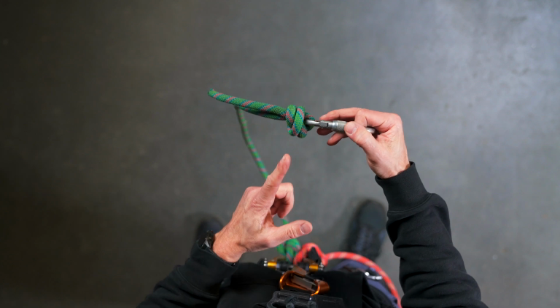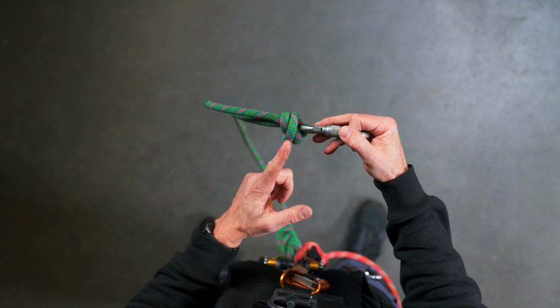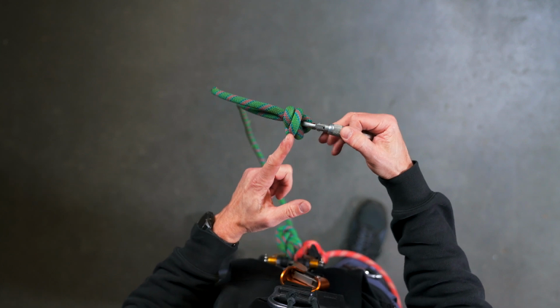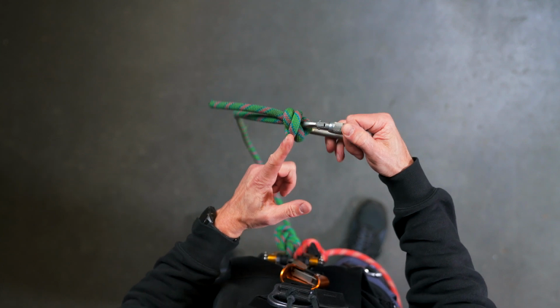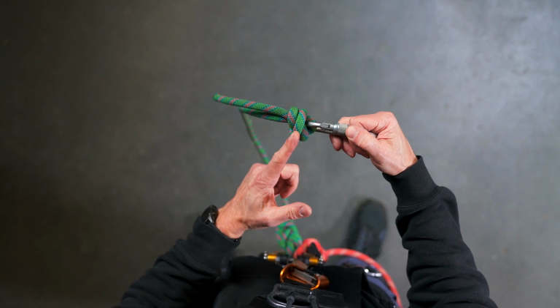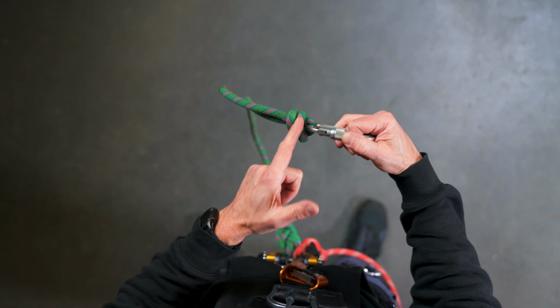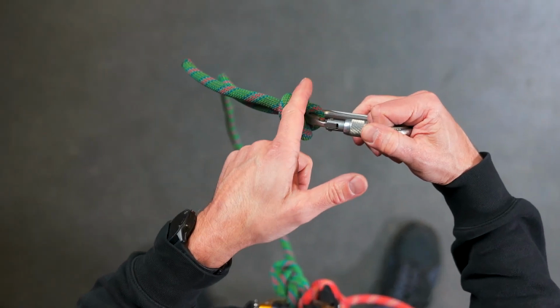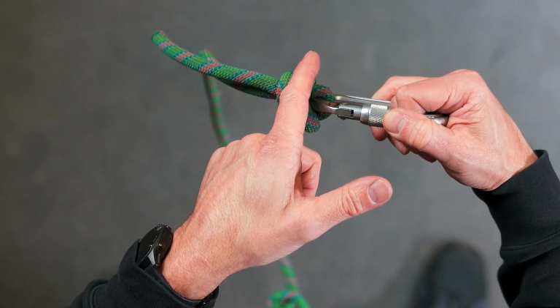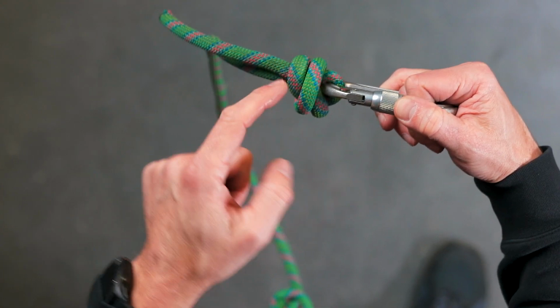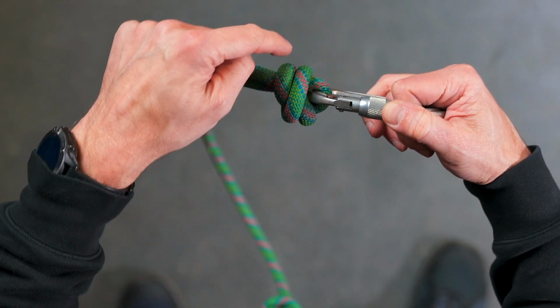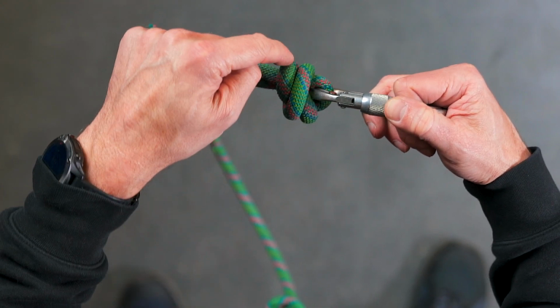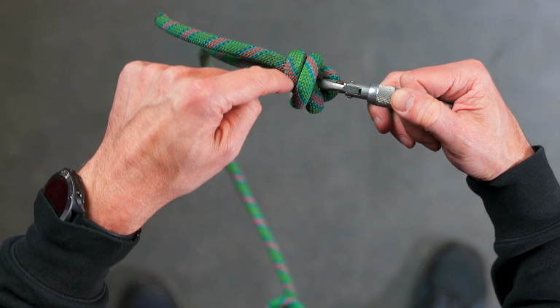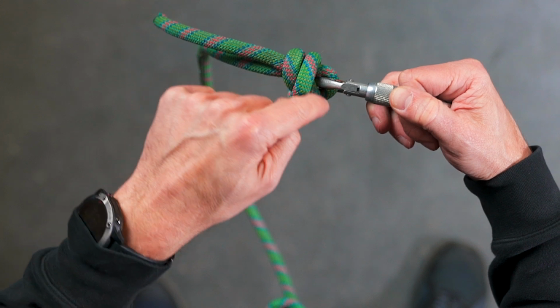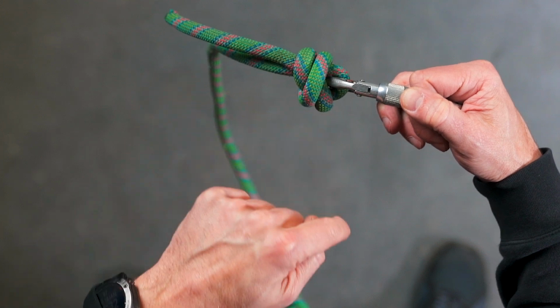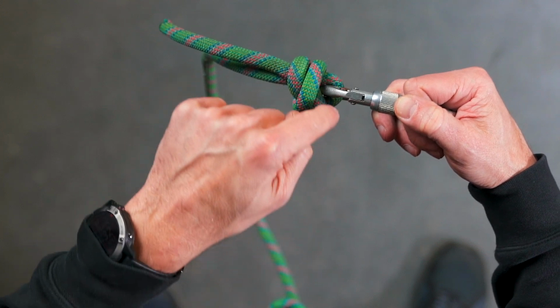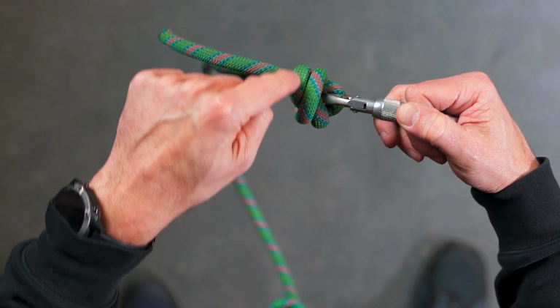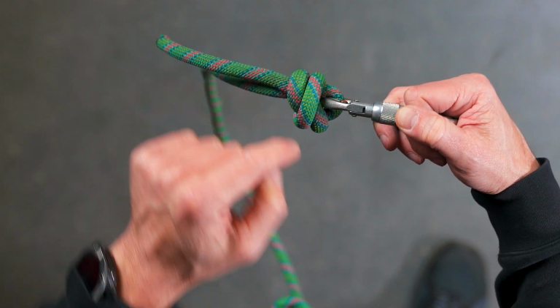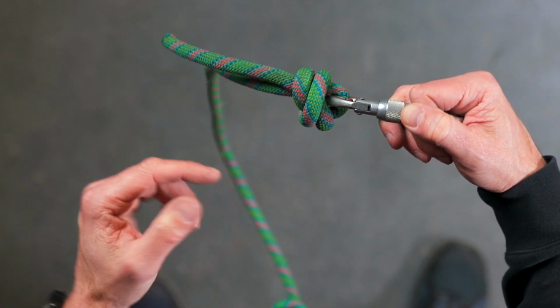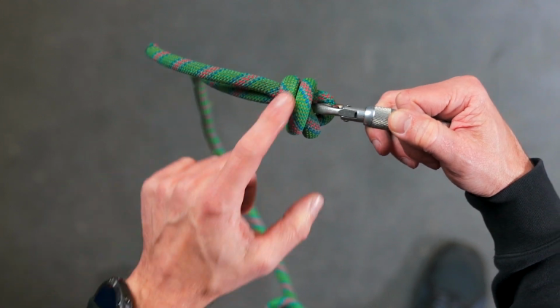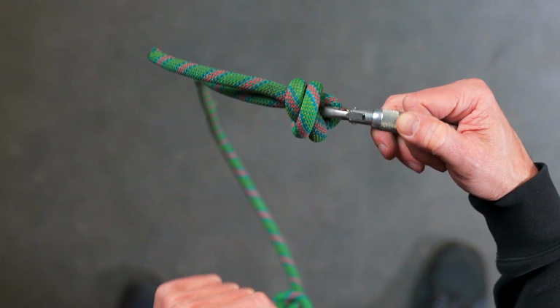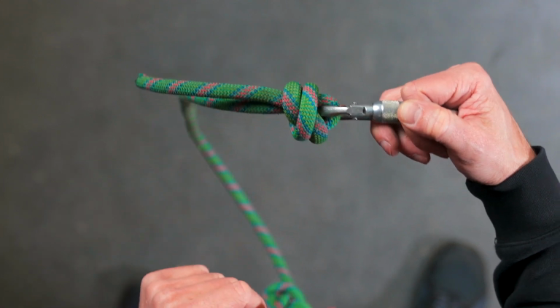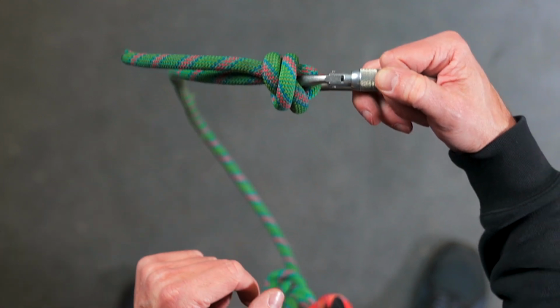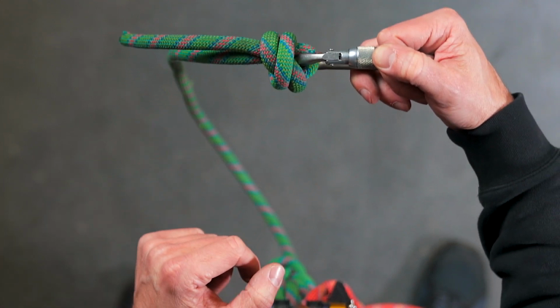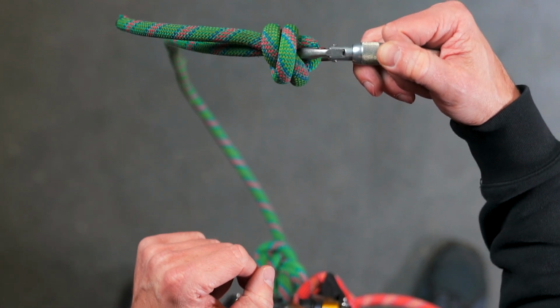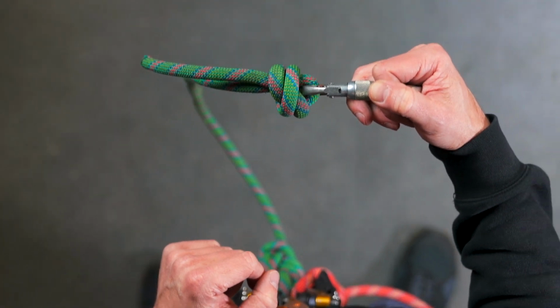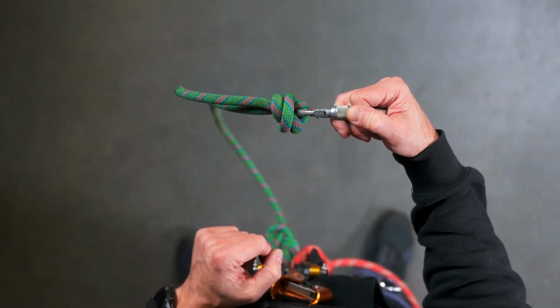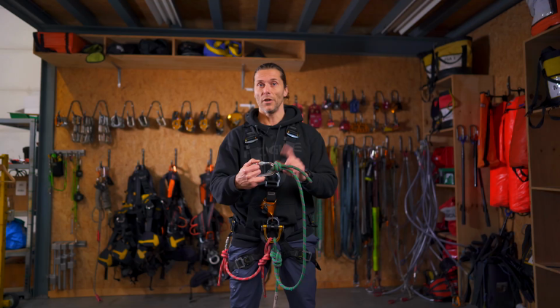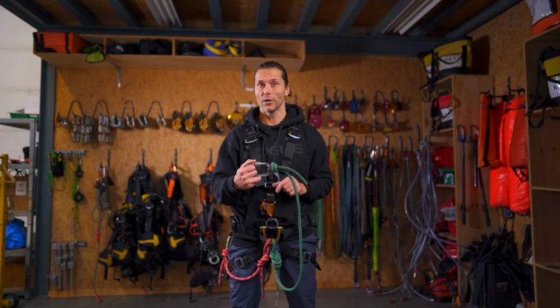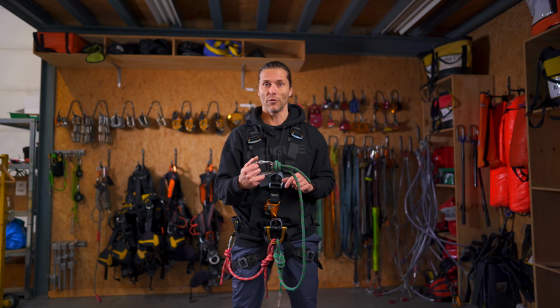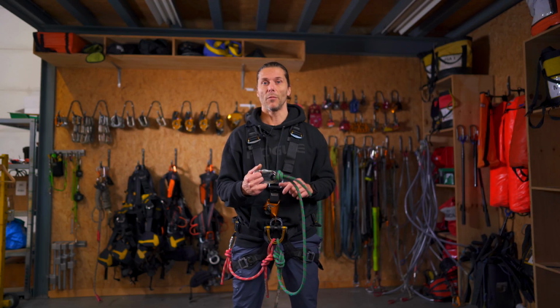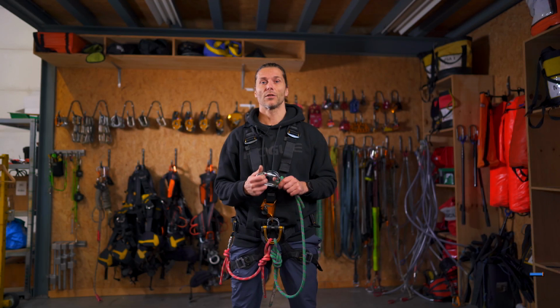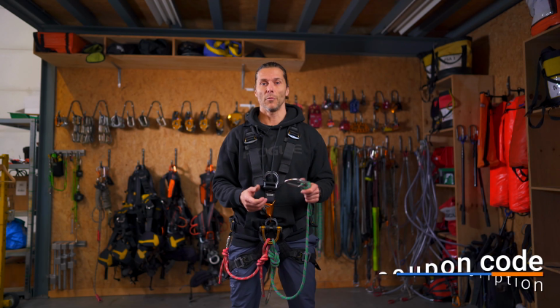The way to check this knot is that you see that you have one rope going straight and the other one is going in sort of an S-pattern underneath. That indicates that the knot is tied properly.